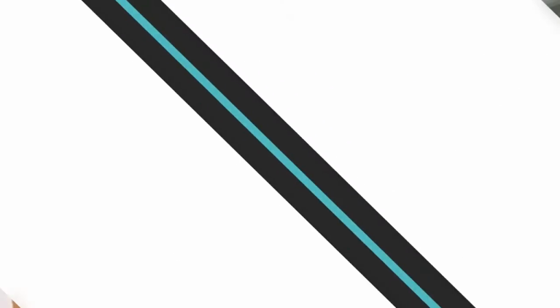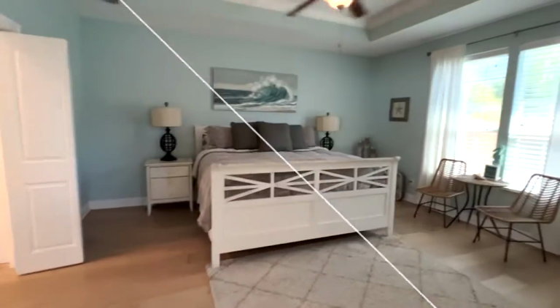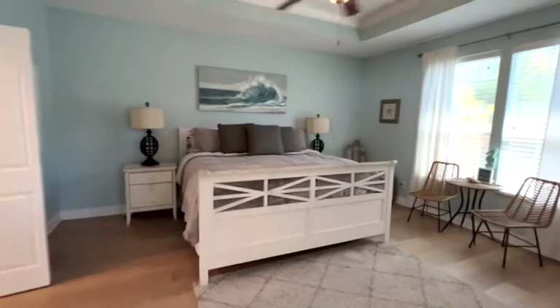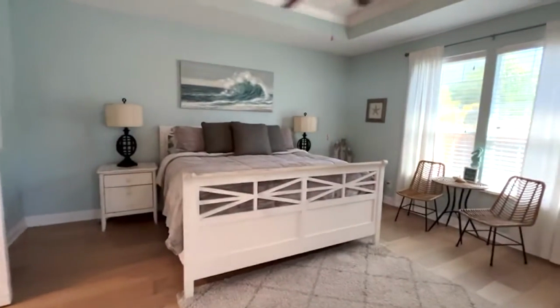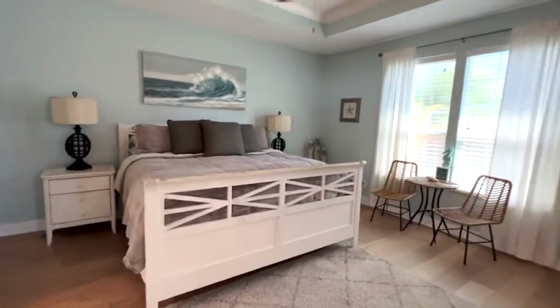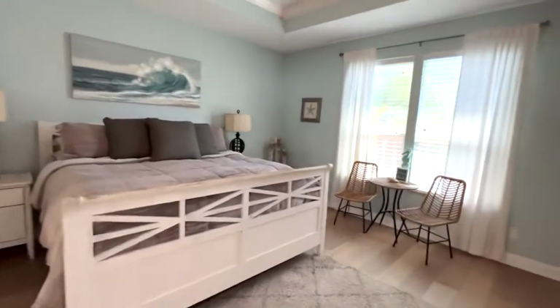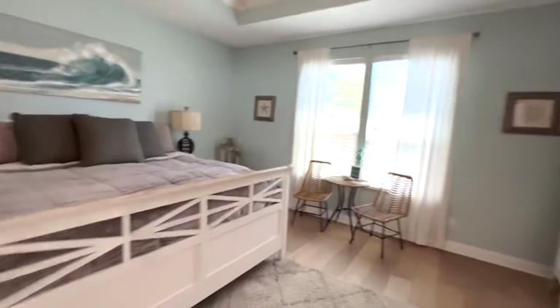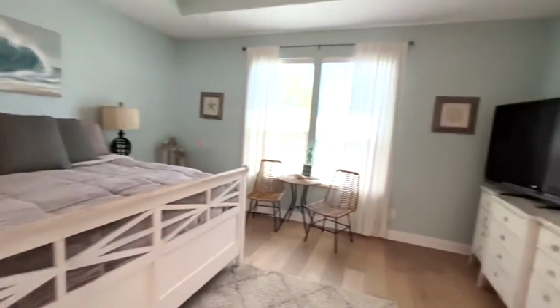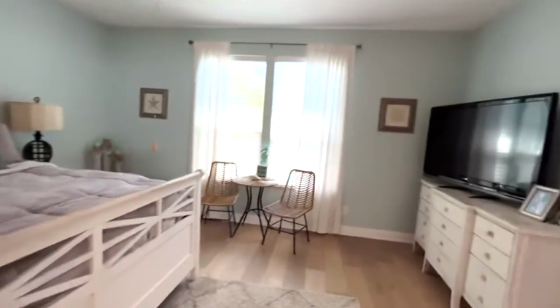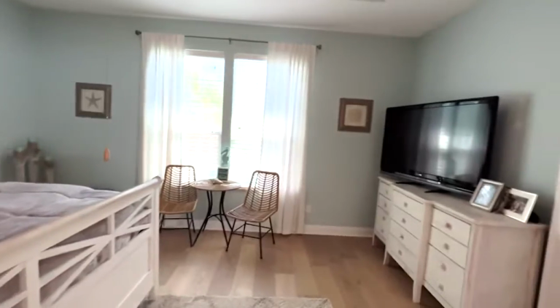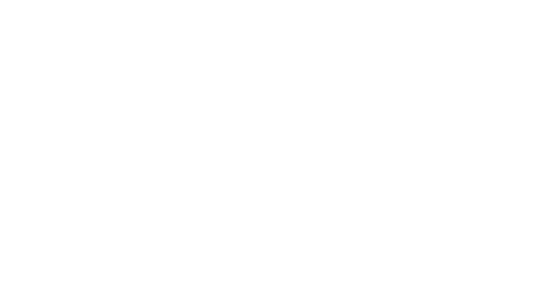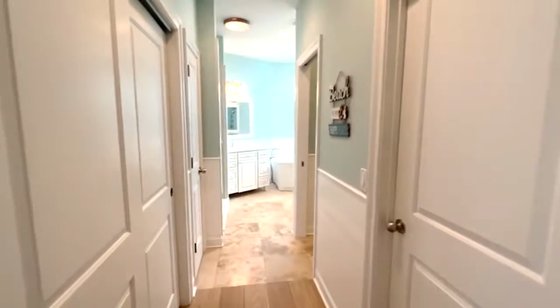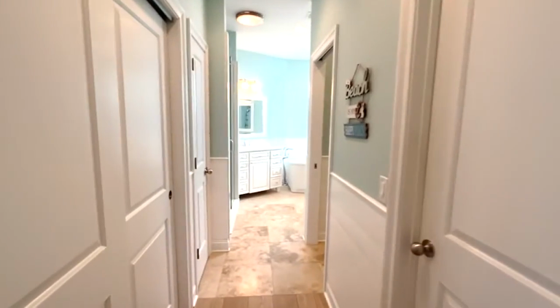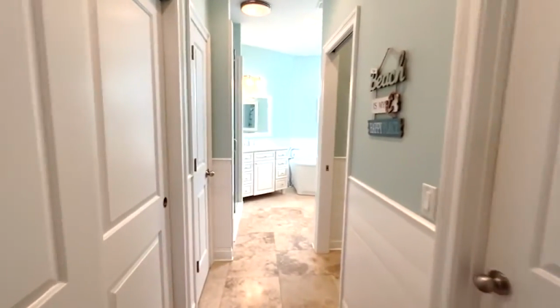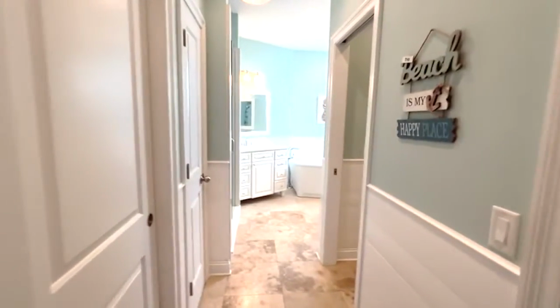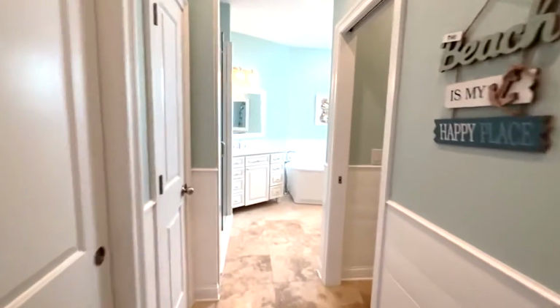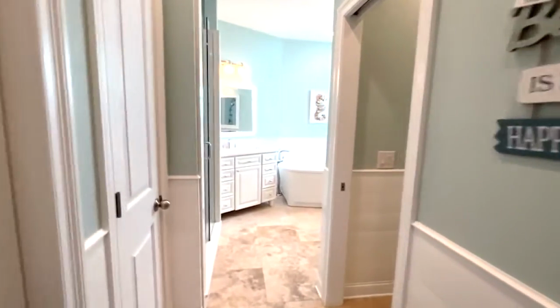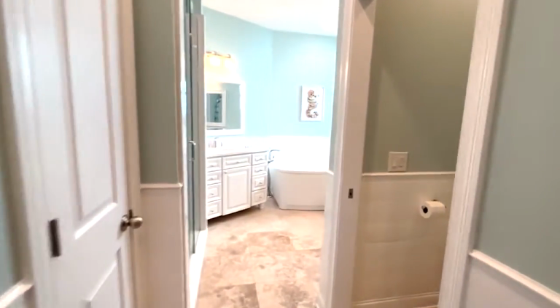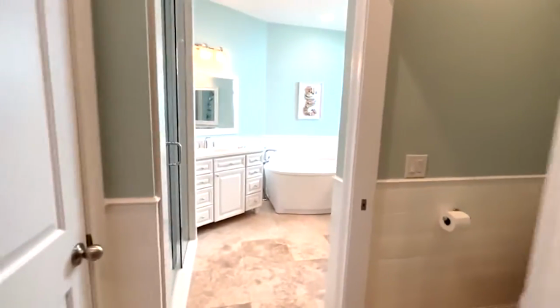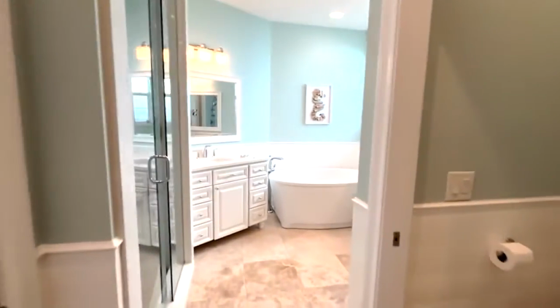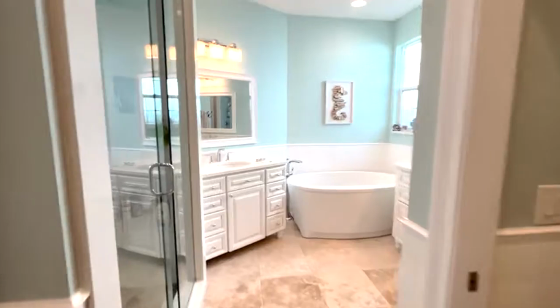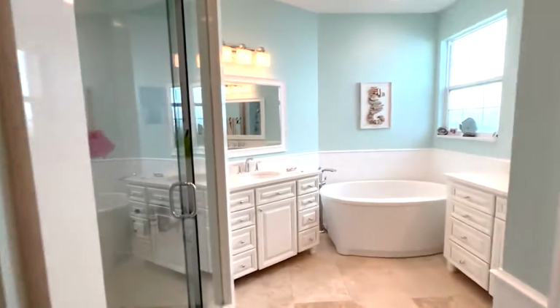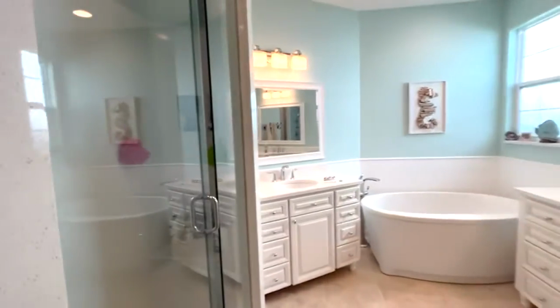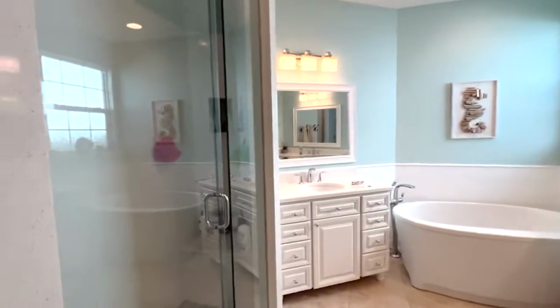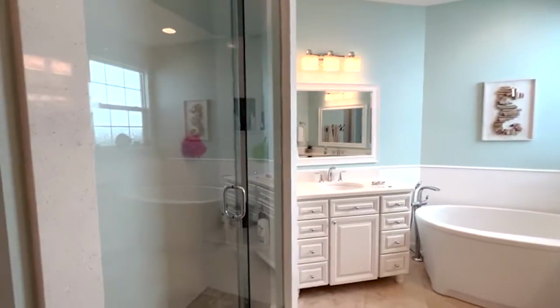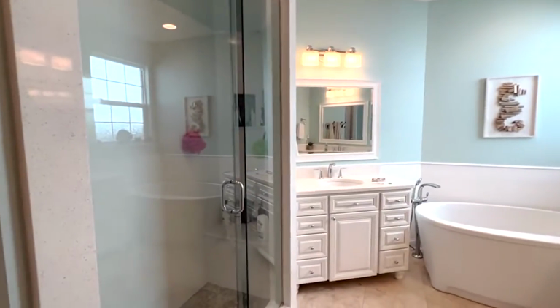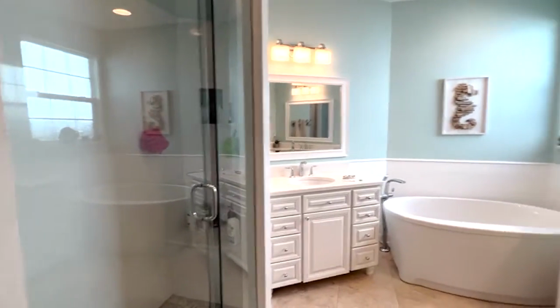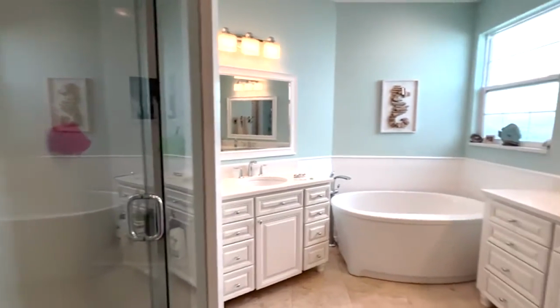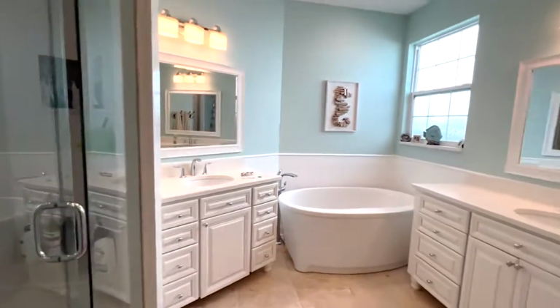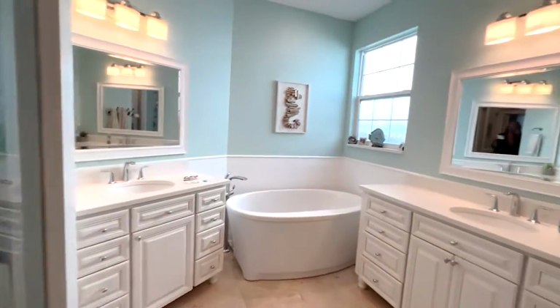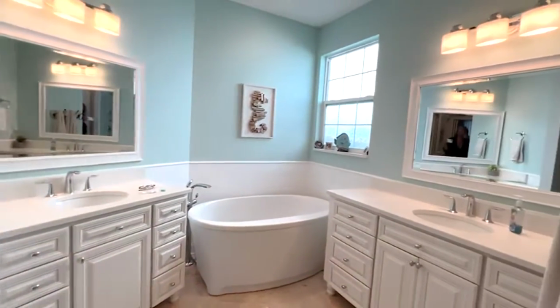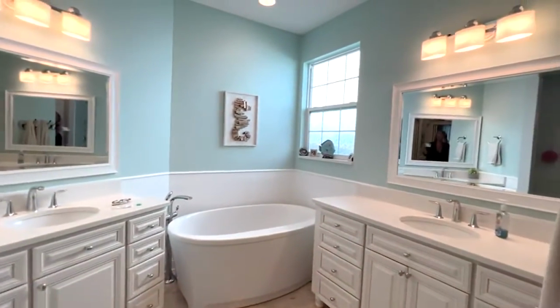Many families look for a split floor plan, and that you'll find here. This master suite is right off of the living room. It has lots of closet space, dual vanities, a custom tiled shower, and even a second tub.